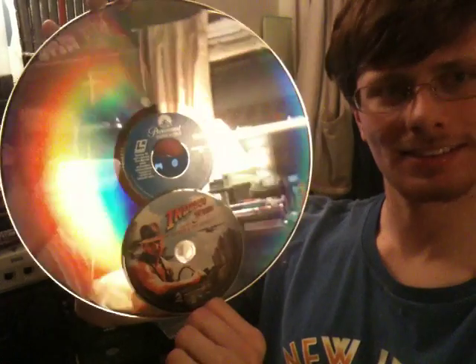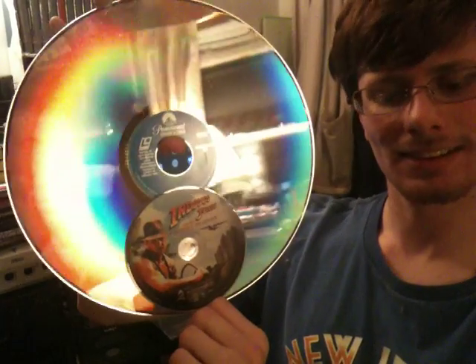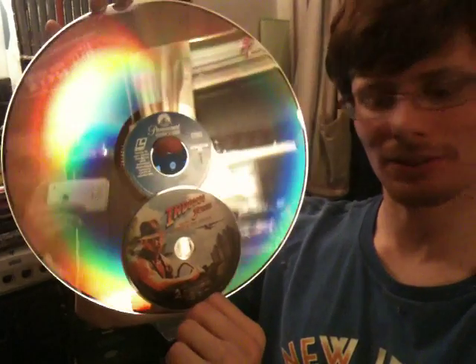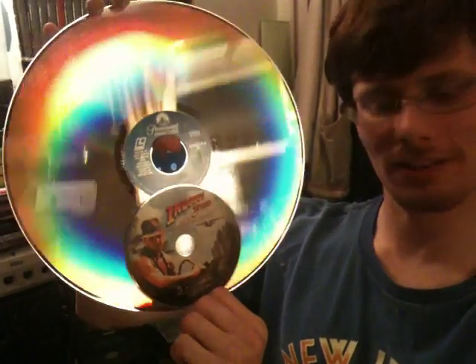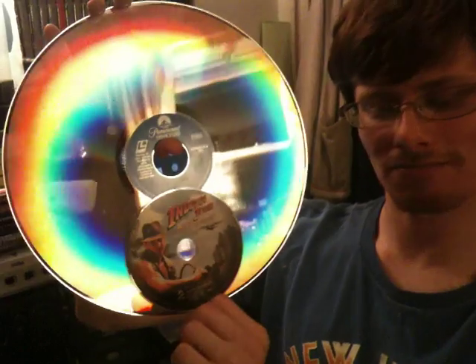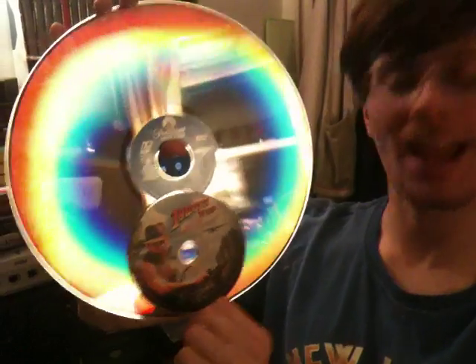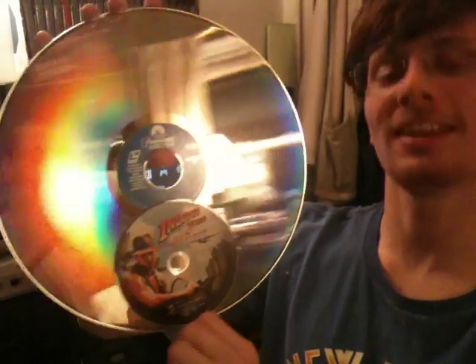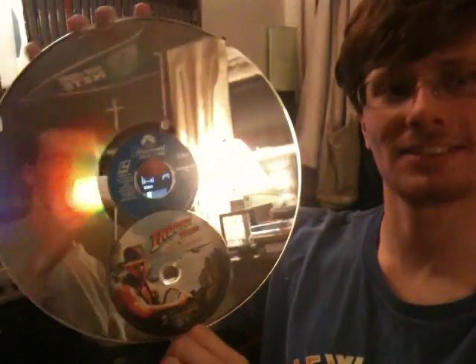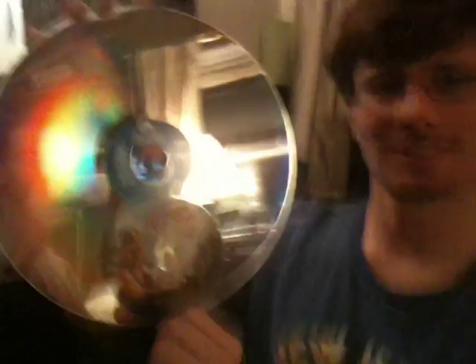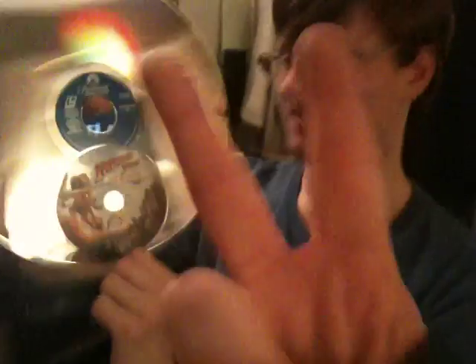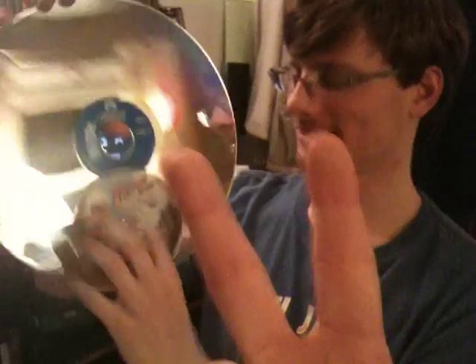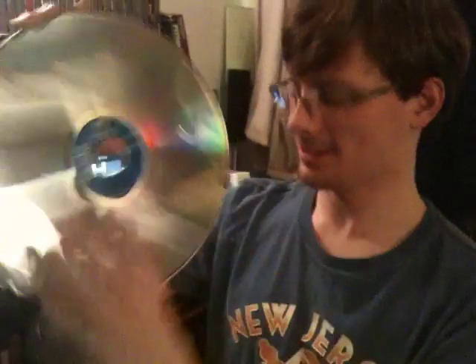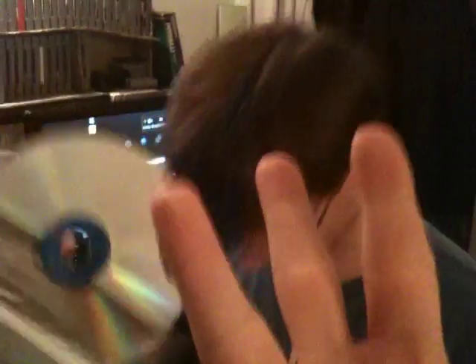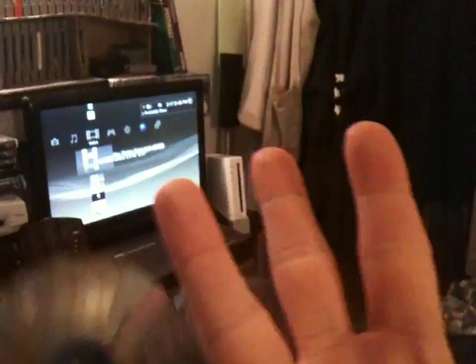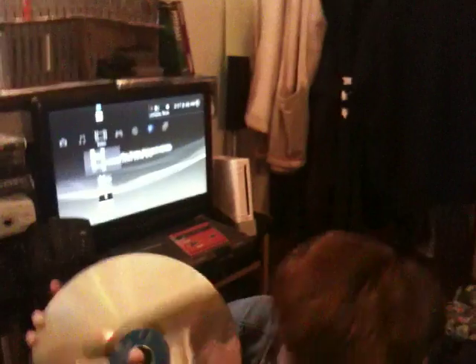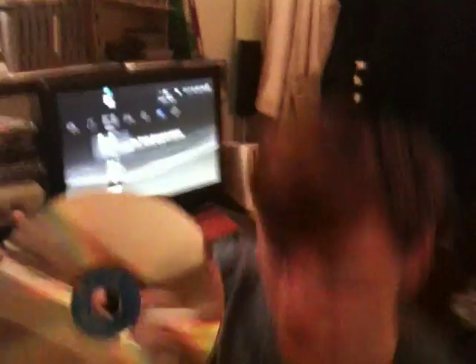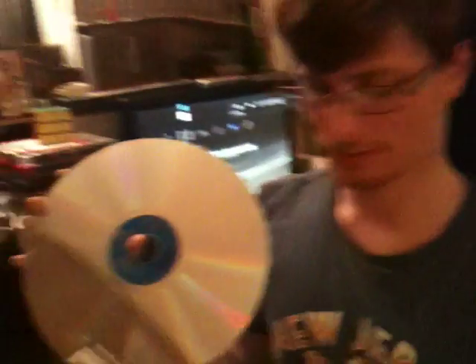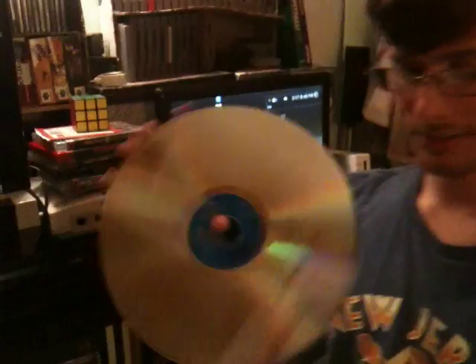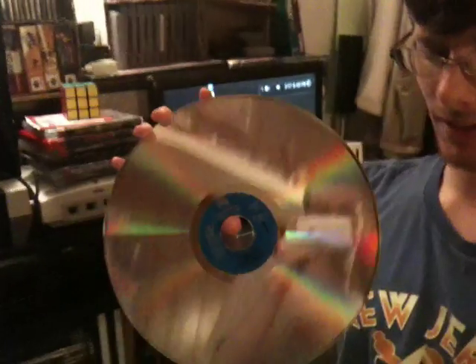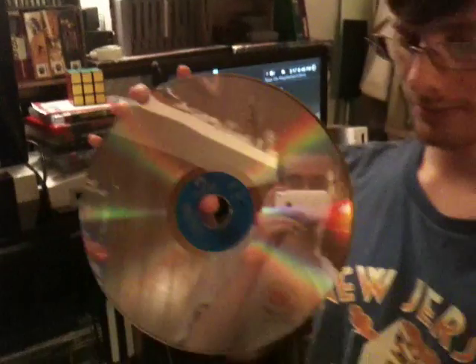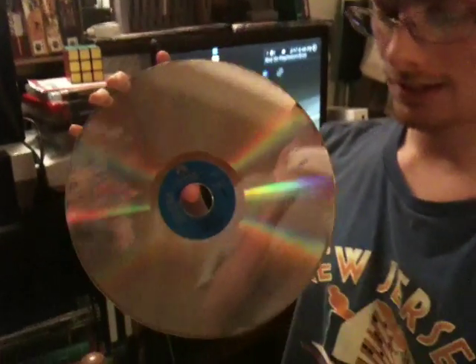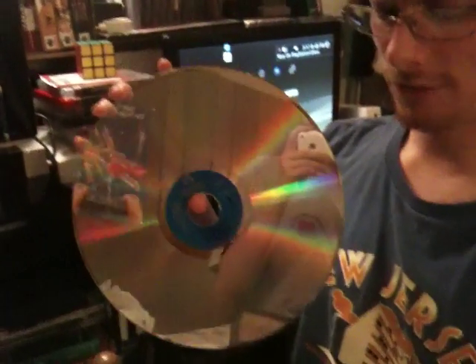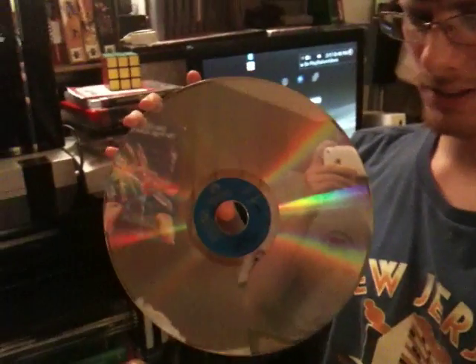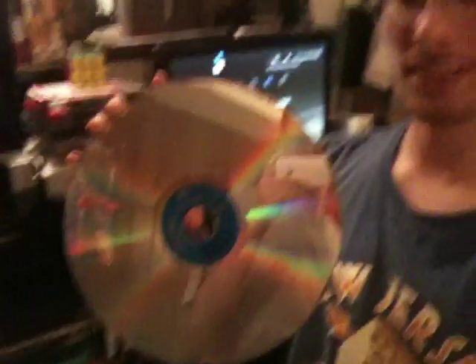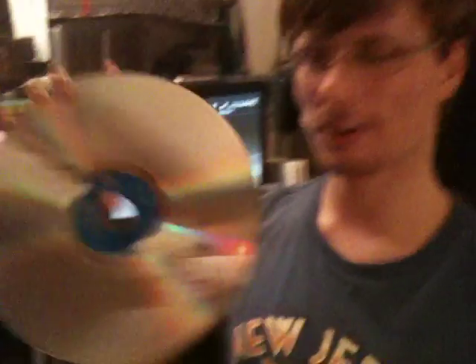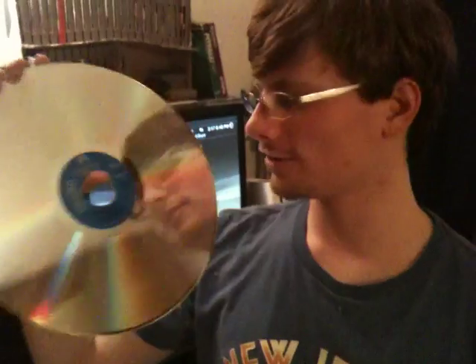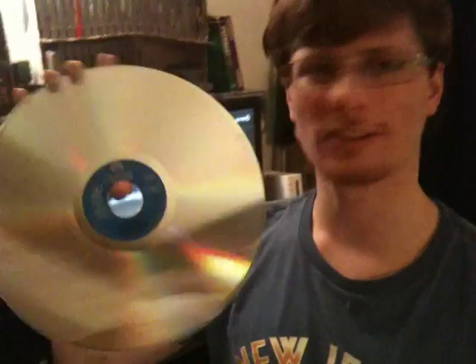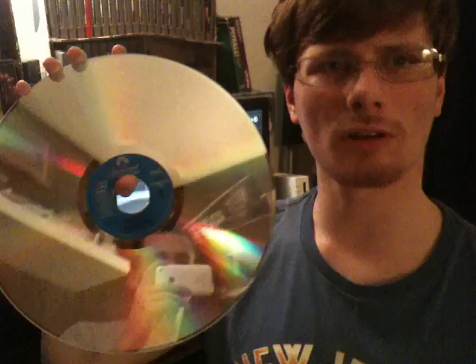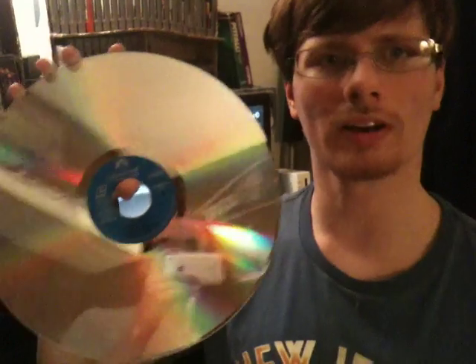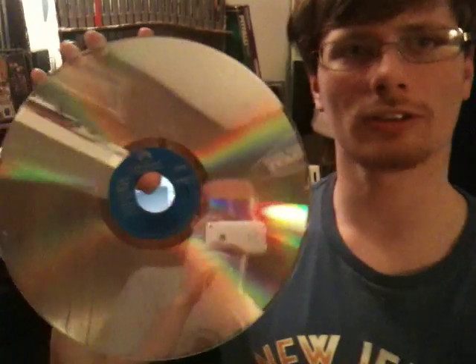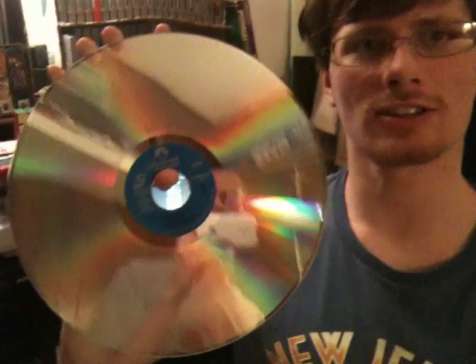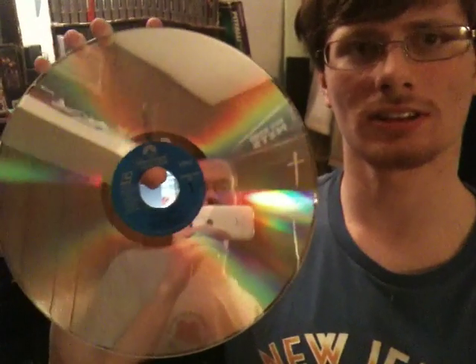That is Temple of Doom on DVD and on Laserdisc. It's a two-disc, three-sided movie. Of course, the third side has something wrong with the audio — it's all scratchy and such.